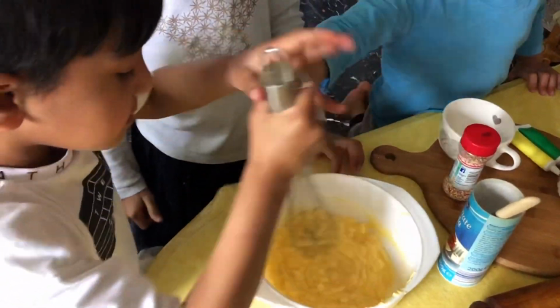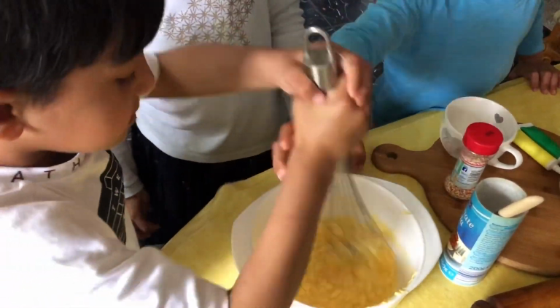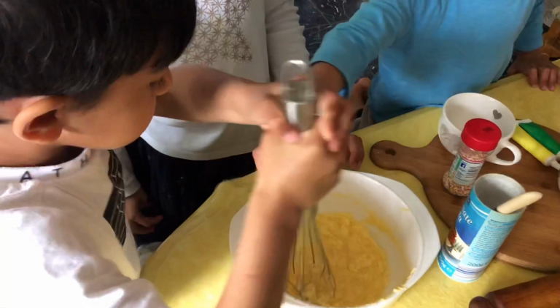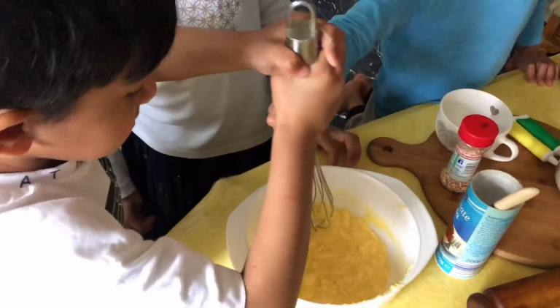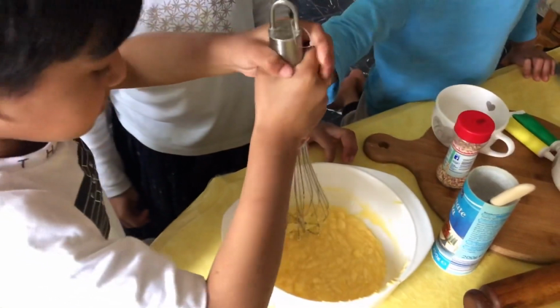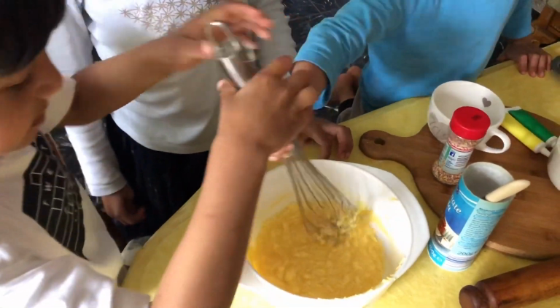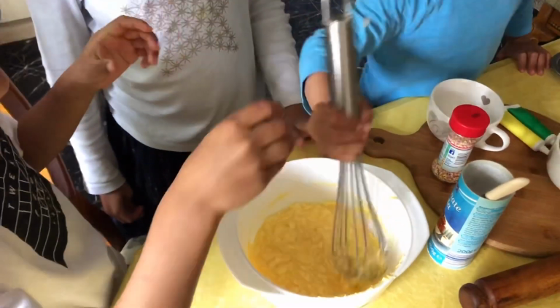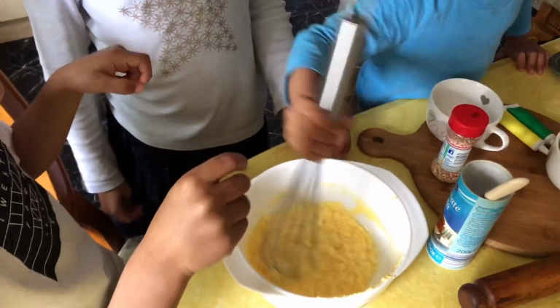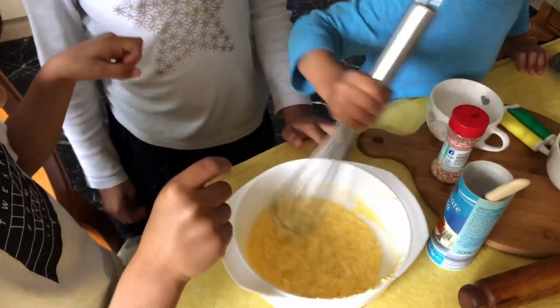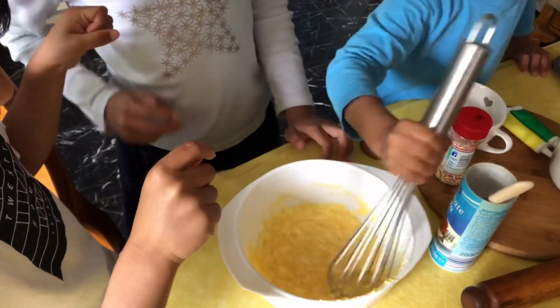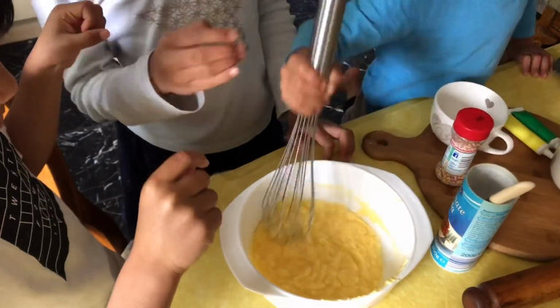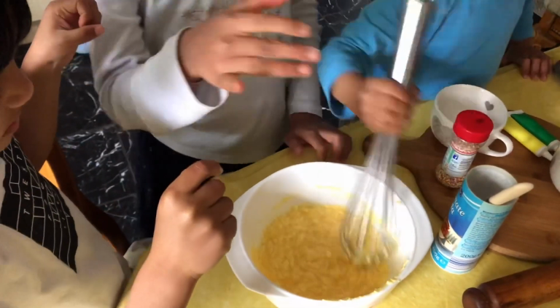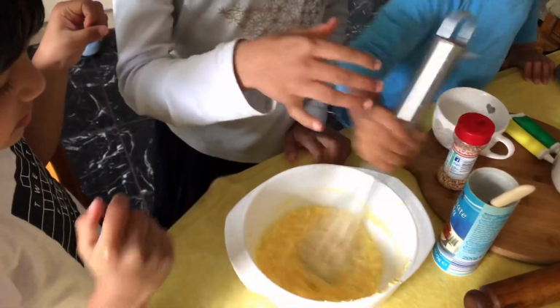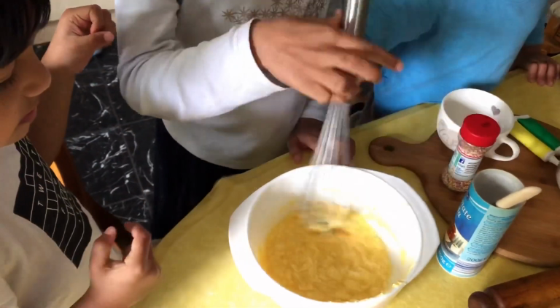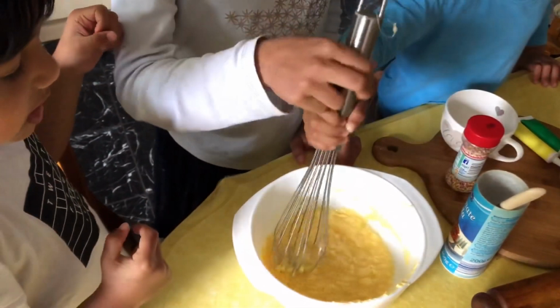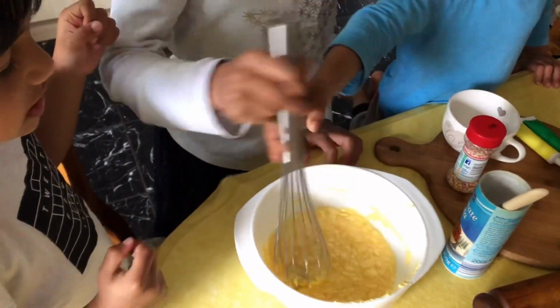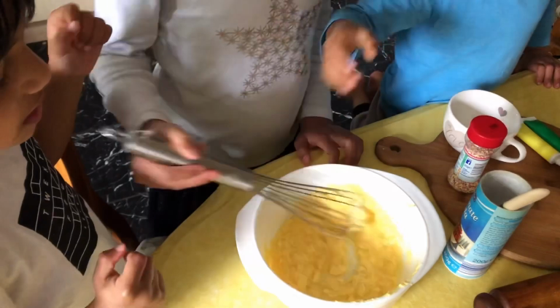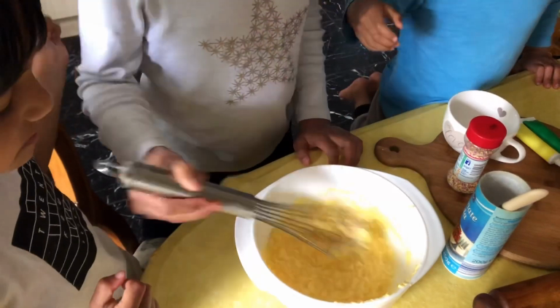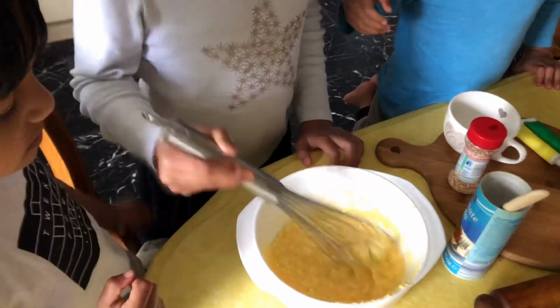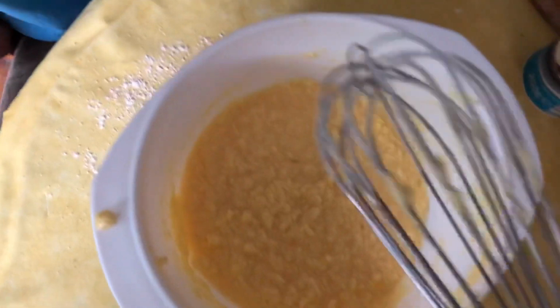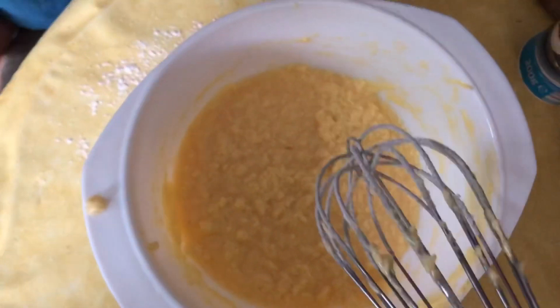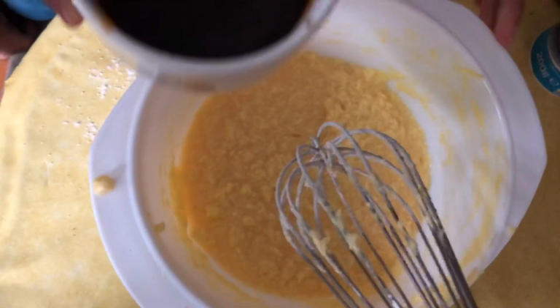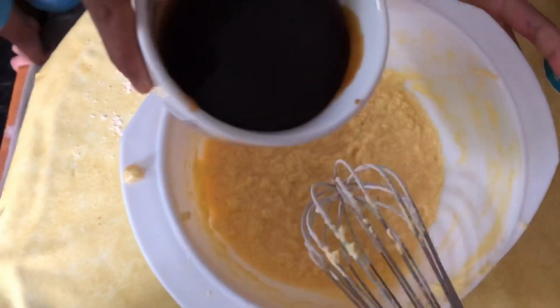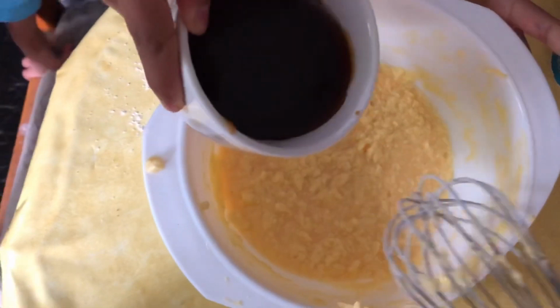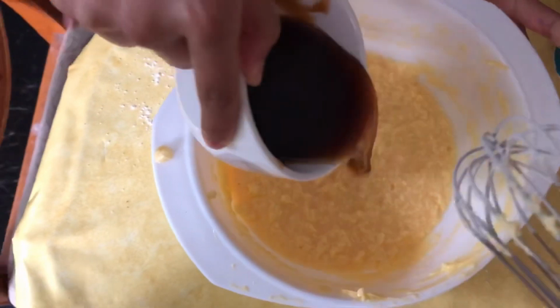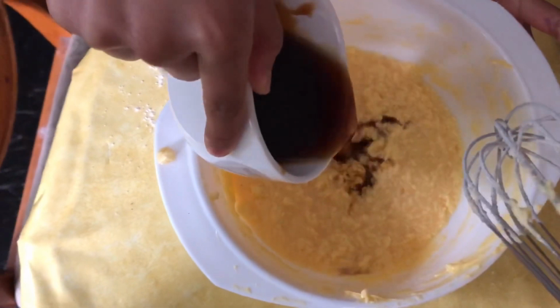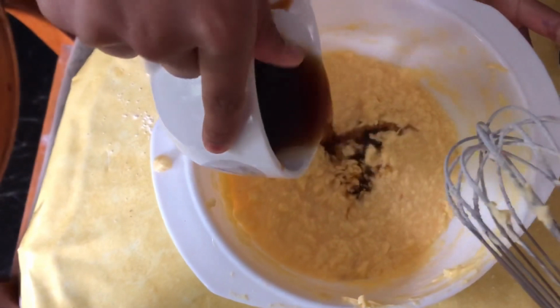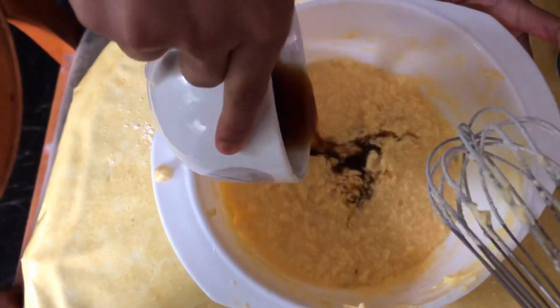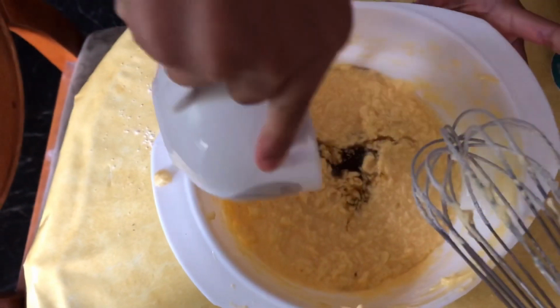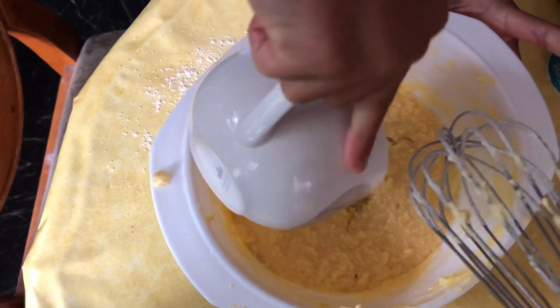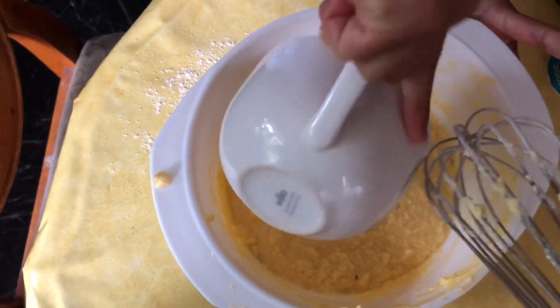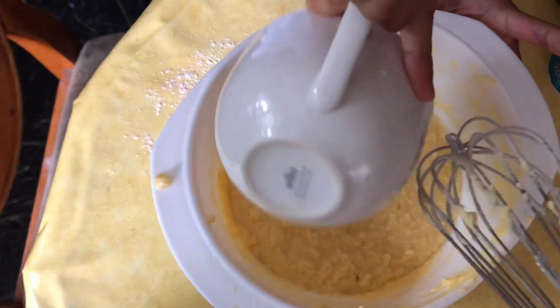Okay, I'm going to make an icing. Let's do it and then use this one. Put the molasses into this bowl.